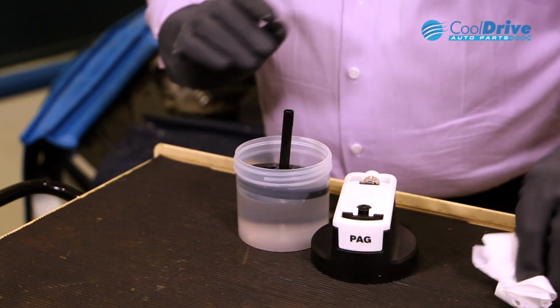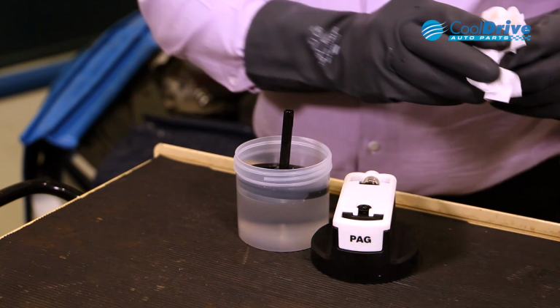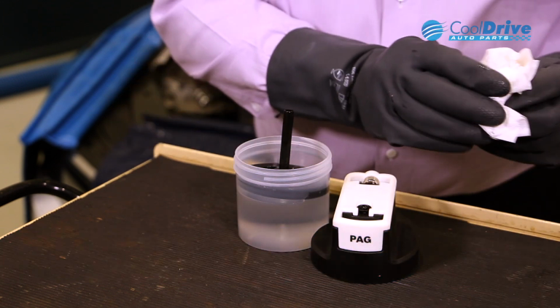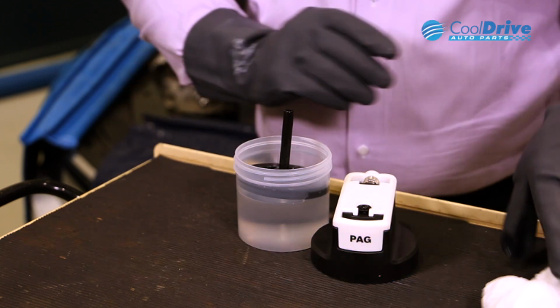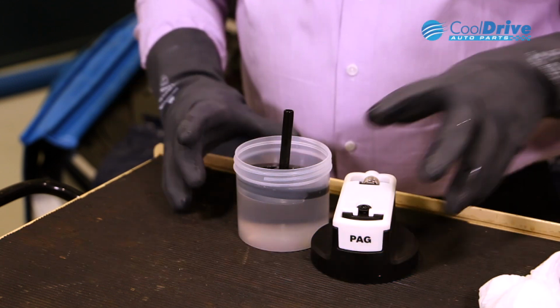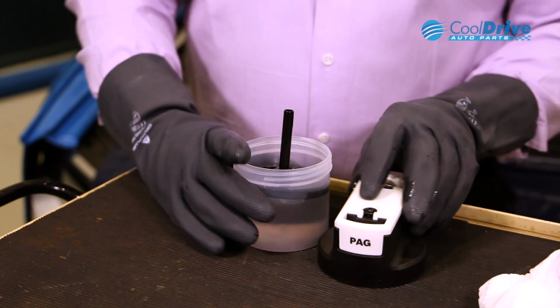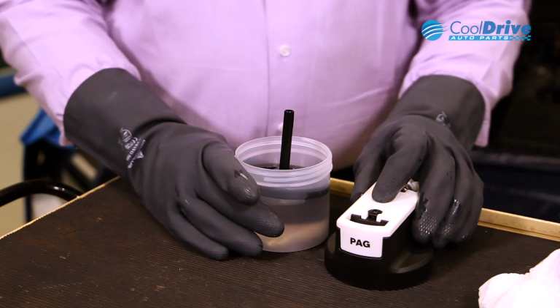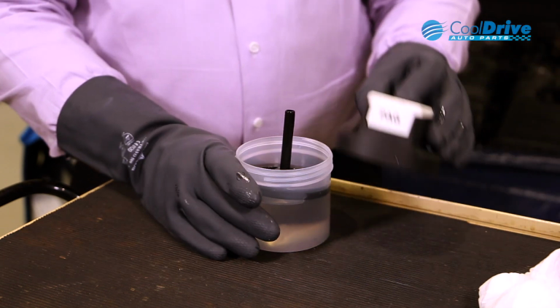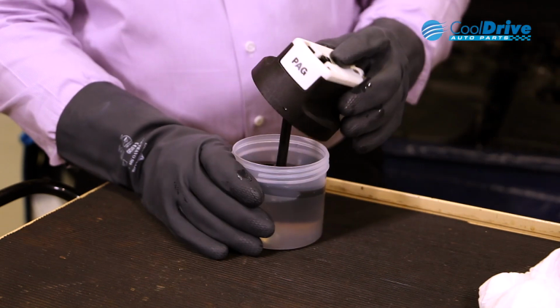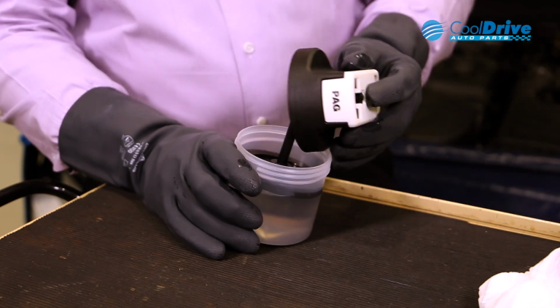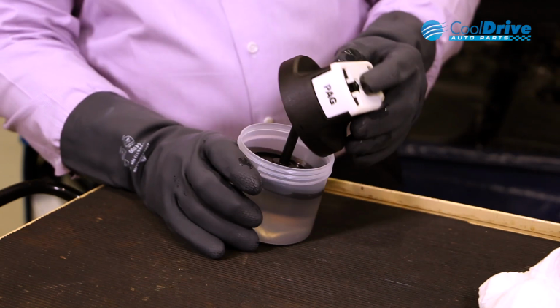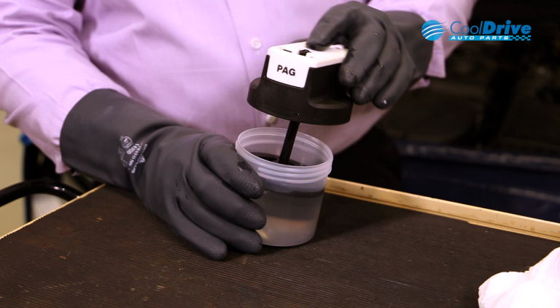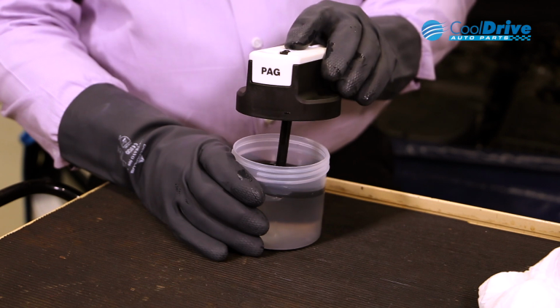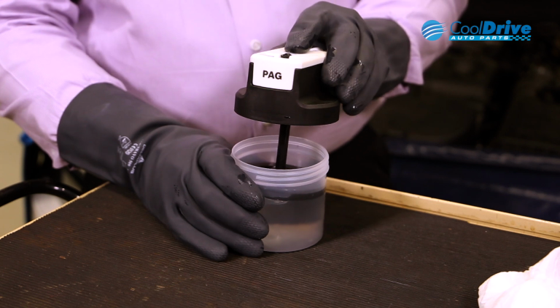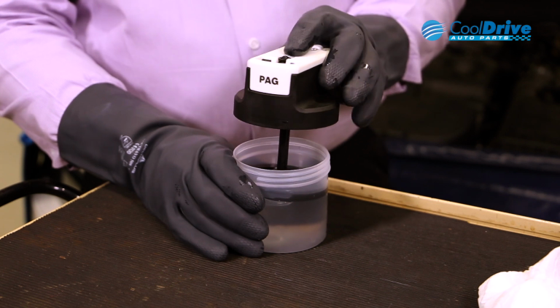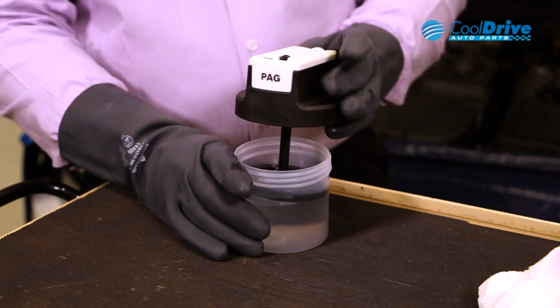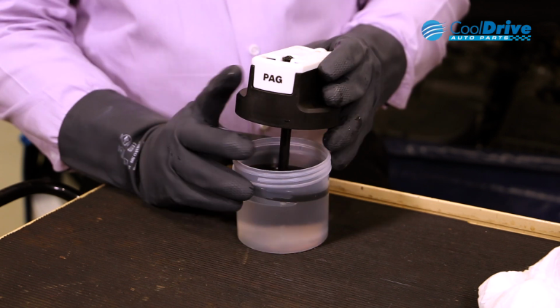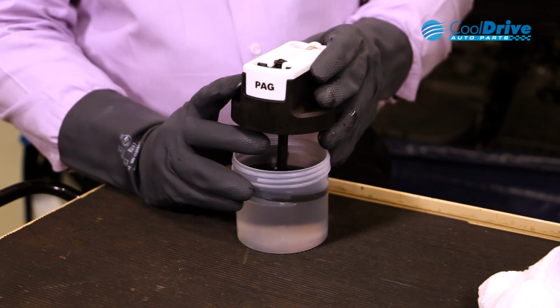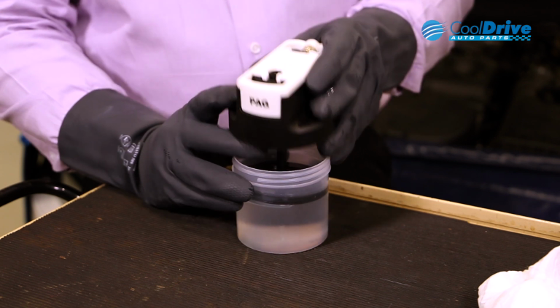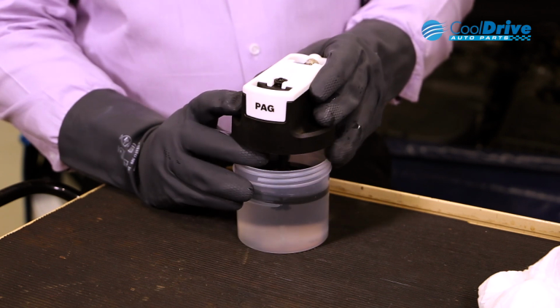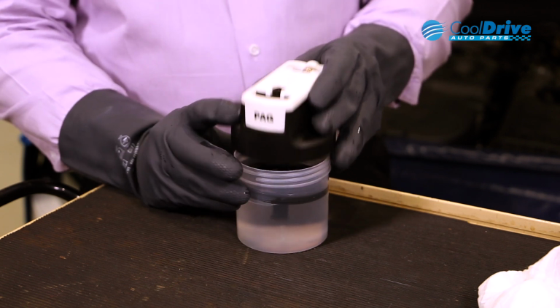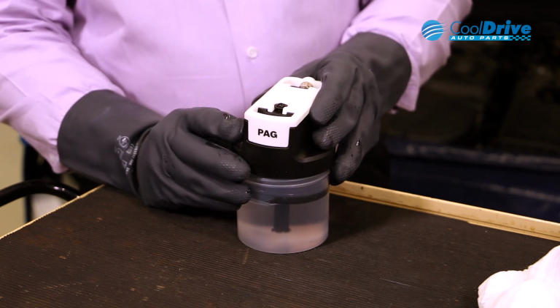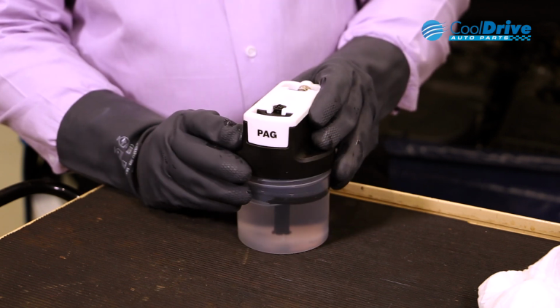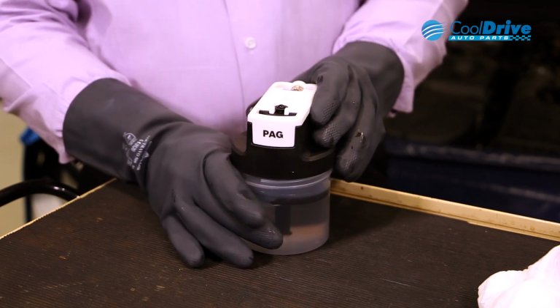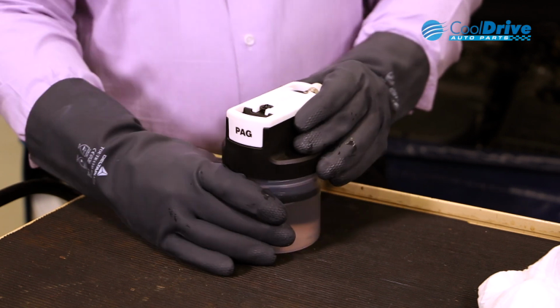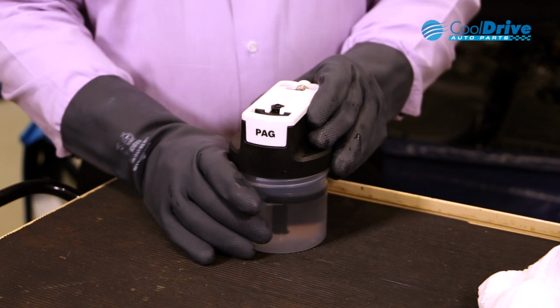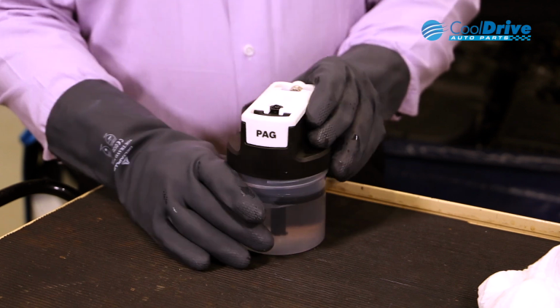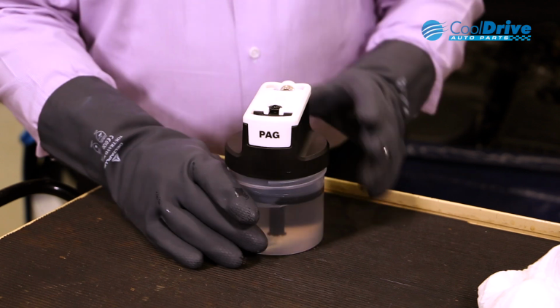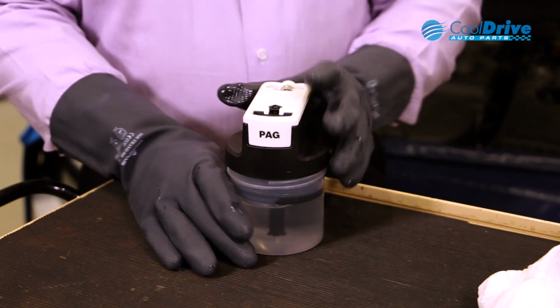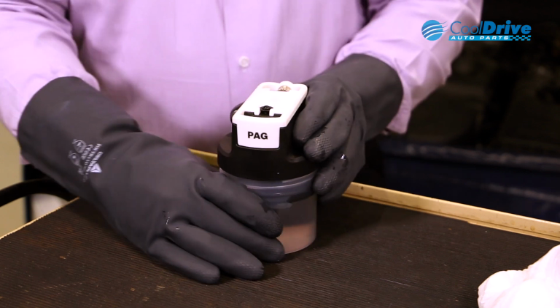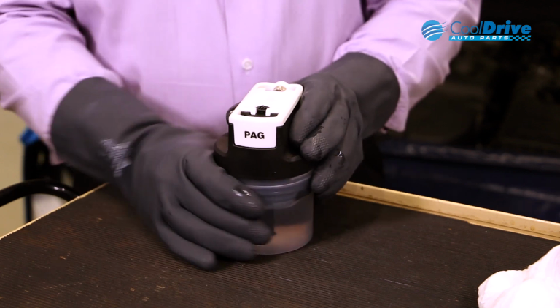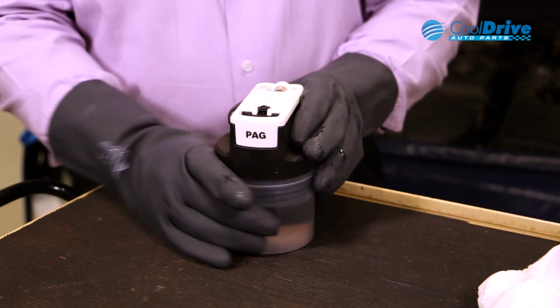From that point, we align the tube with the bottle lid and then slowly depress the lid back on and screw it back into place.